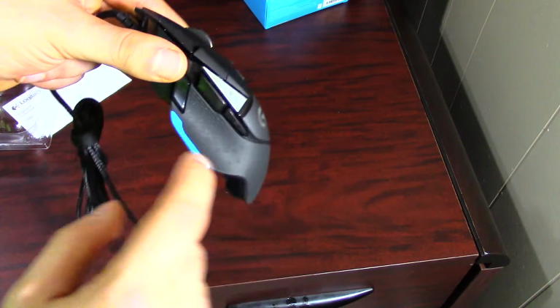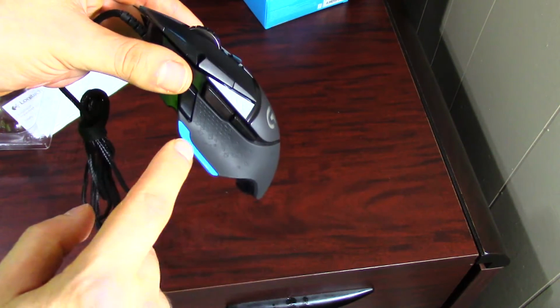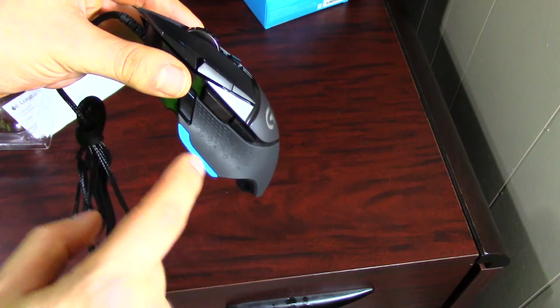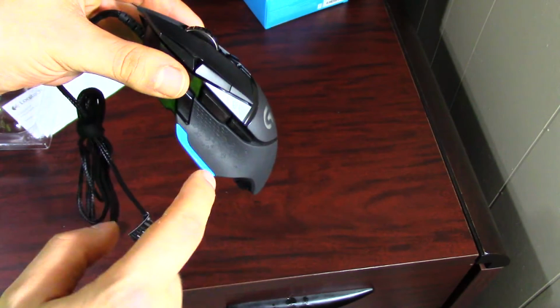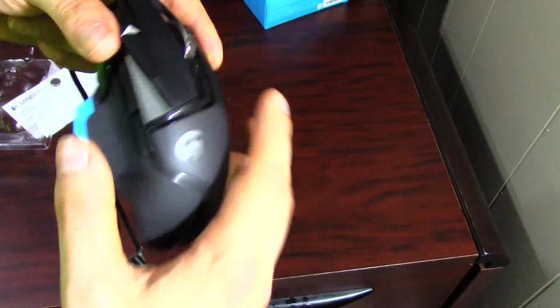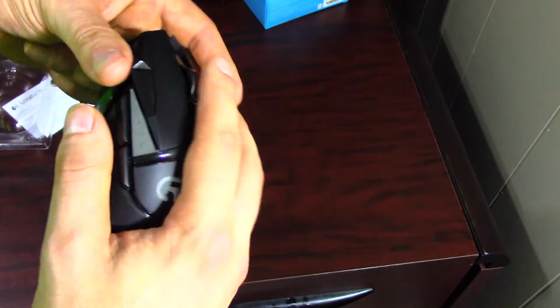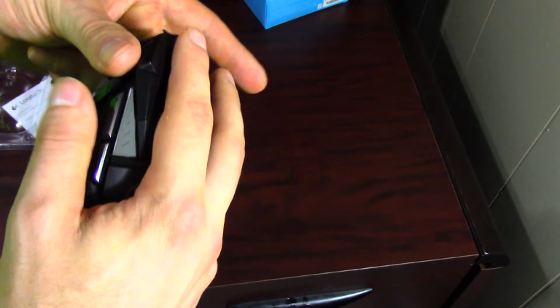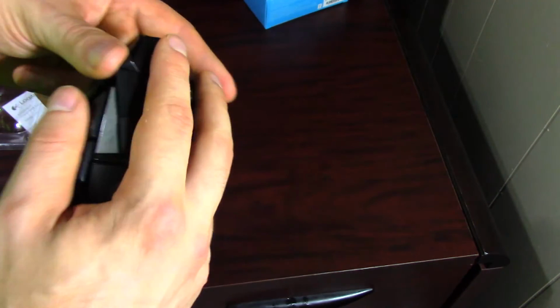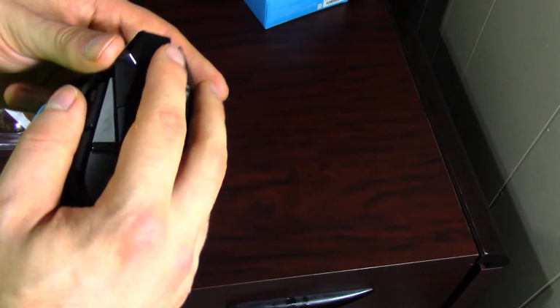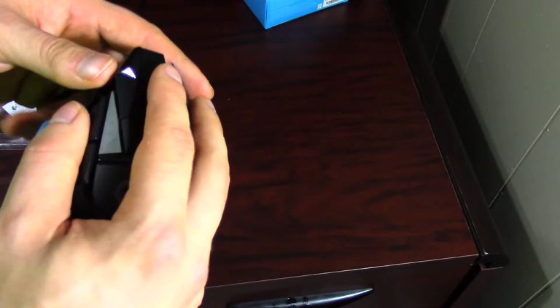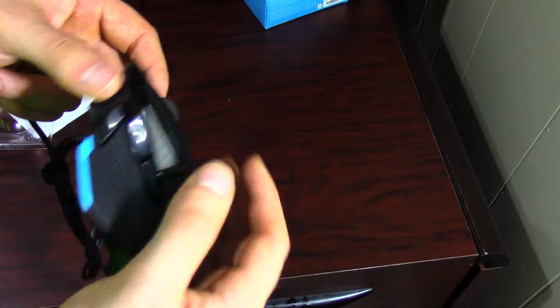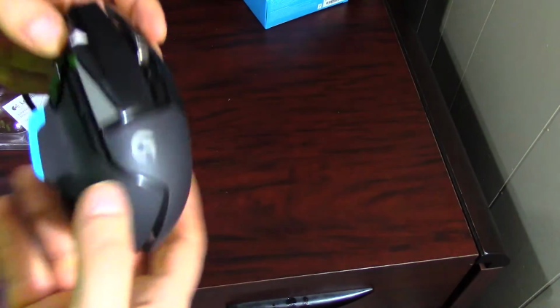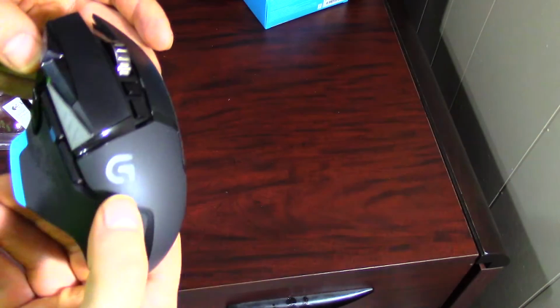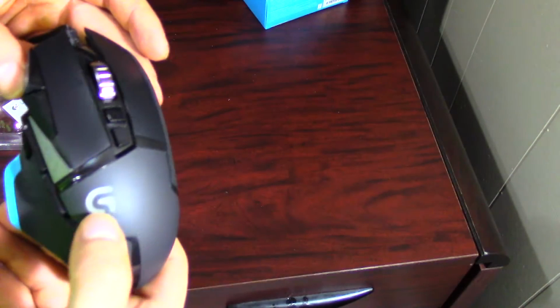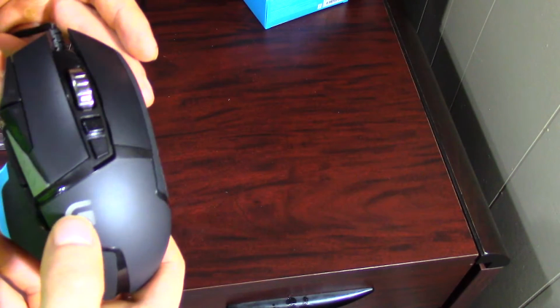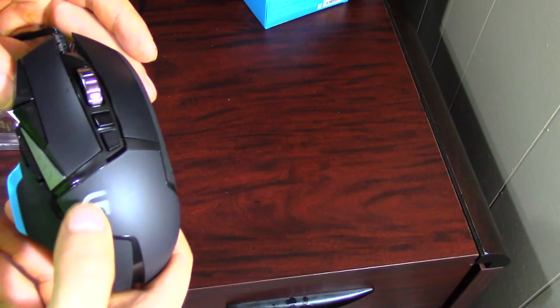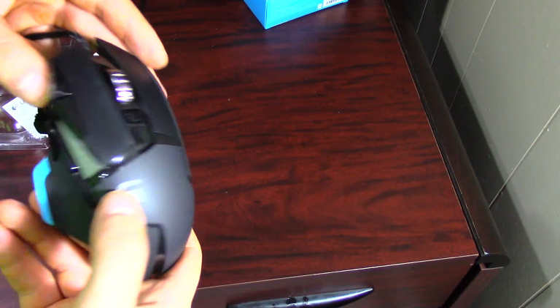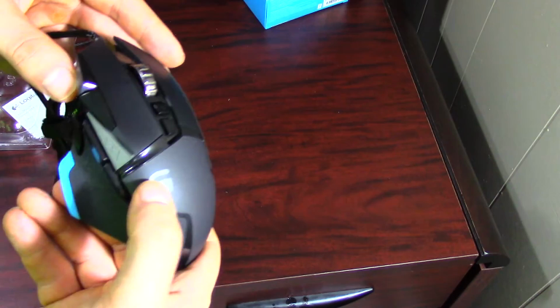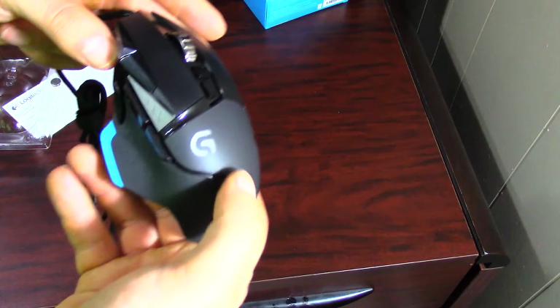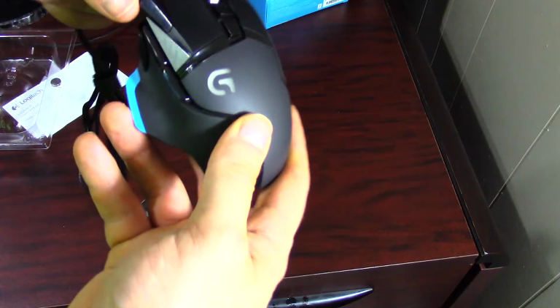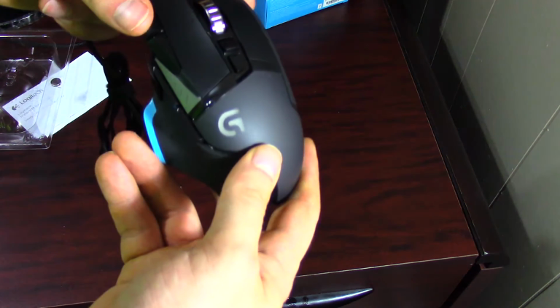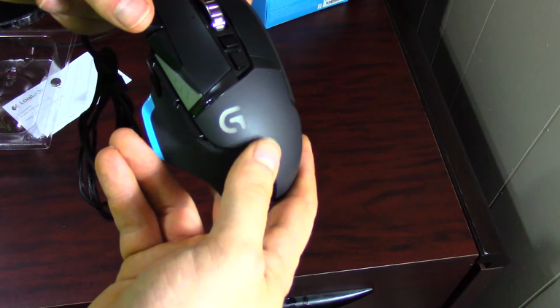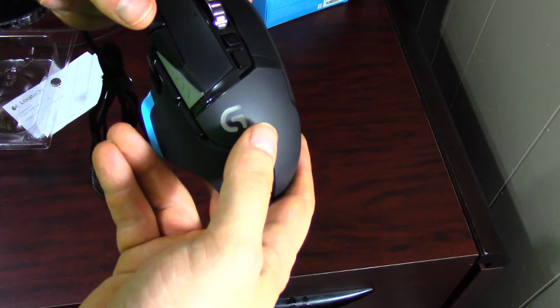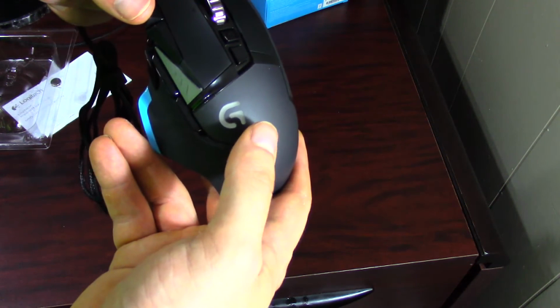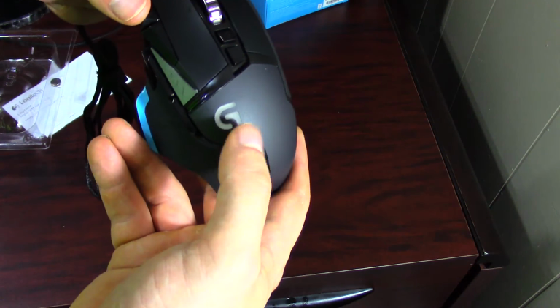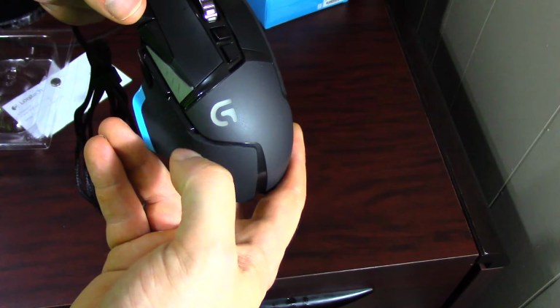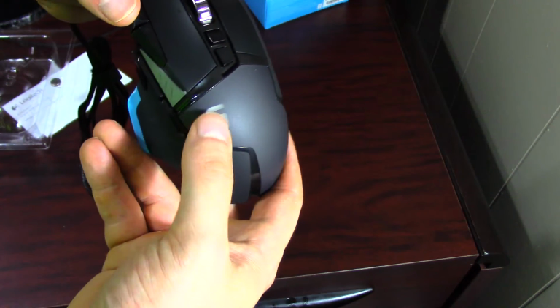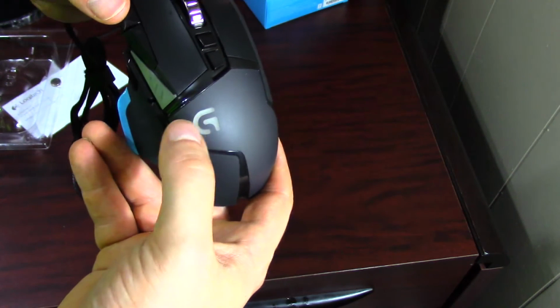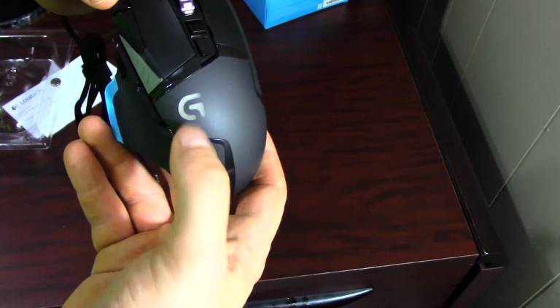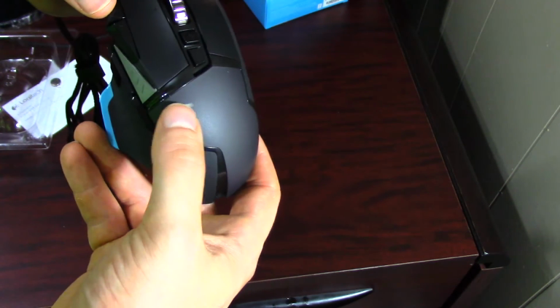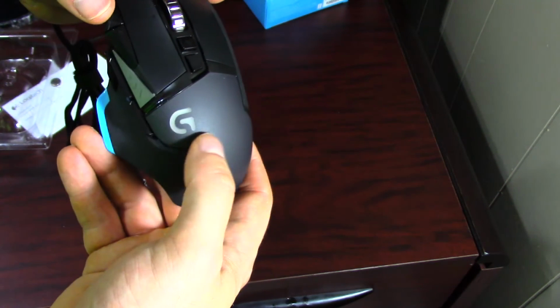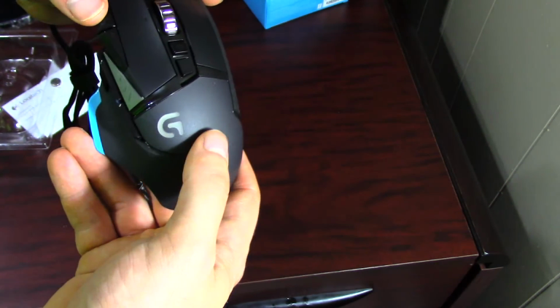The G key lights up in blue, which is a similar color to the thumb rest. You can change the brightness on it, but you can't do any sort of patterns to the lighting — no pulsating or anything like that. It's either on or off, and then you can change the brightness.